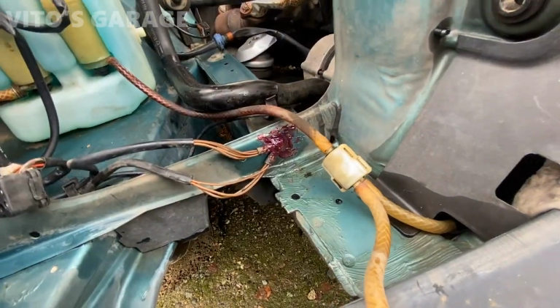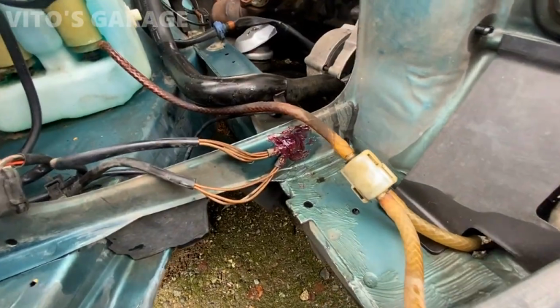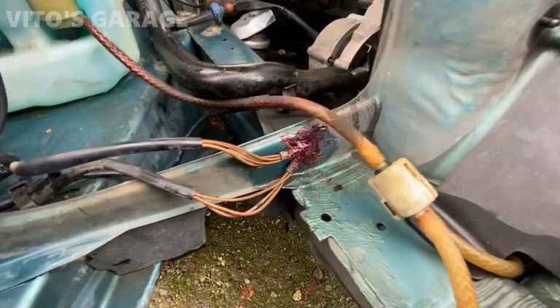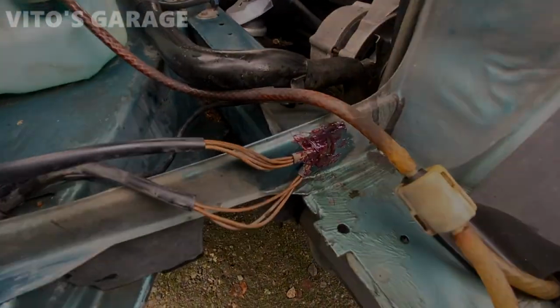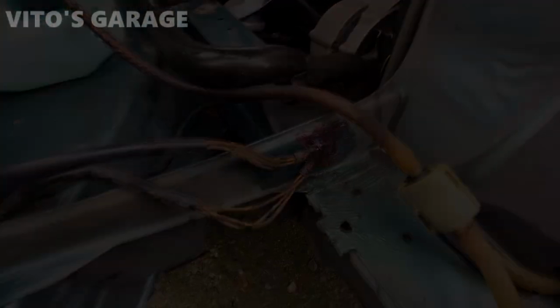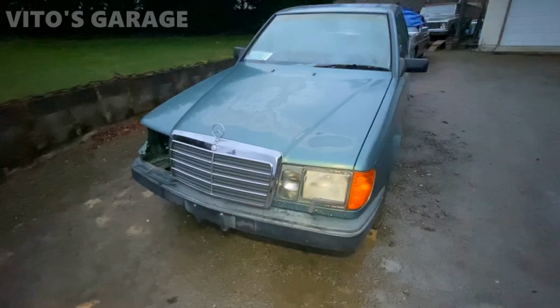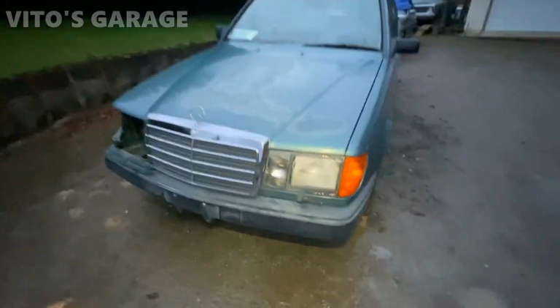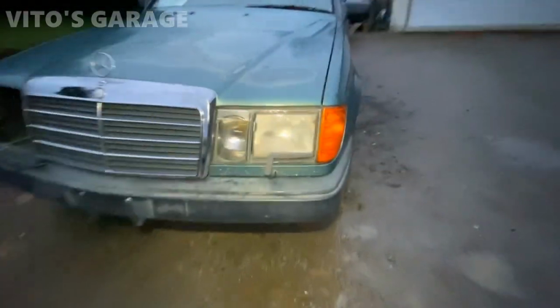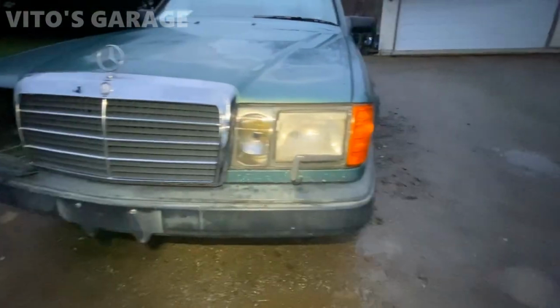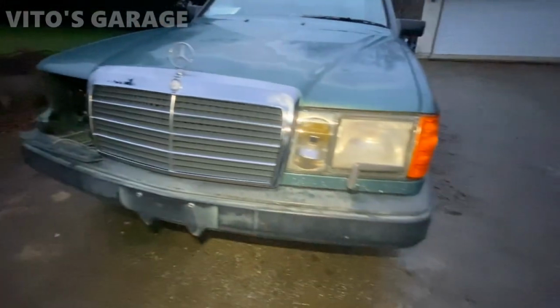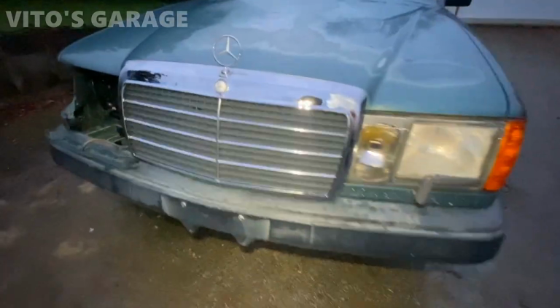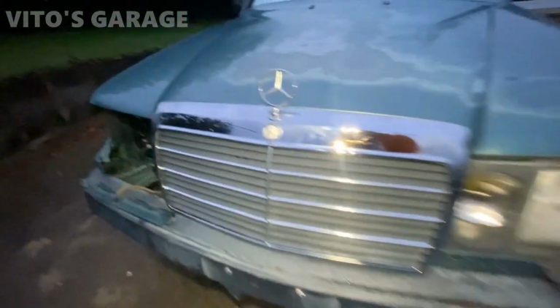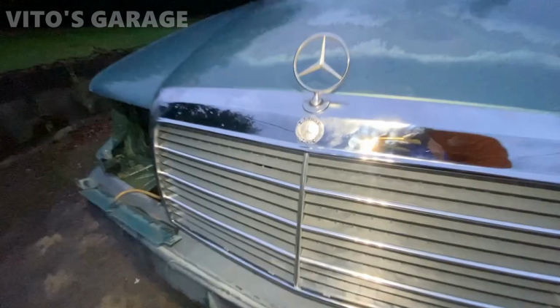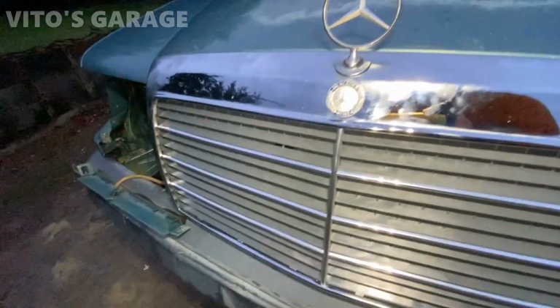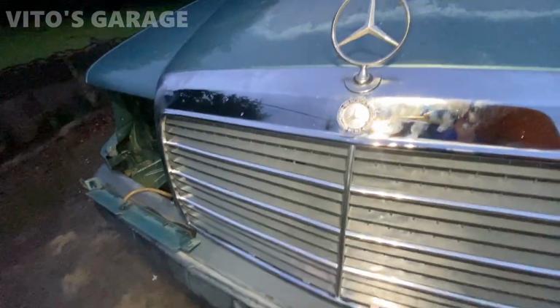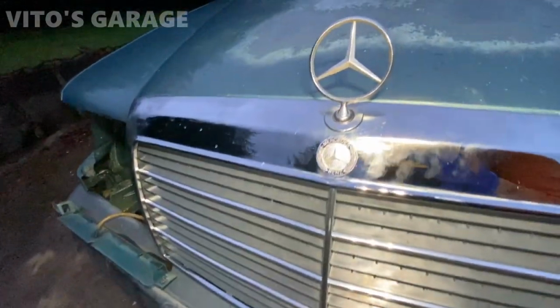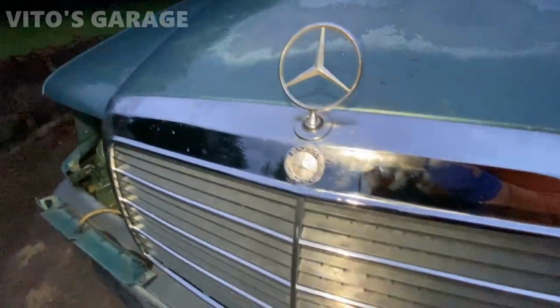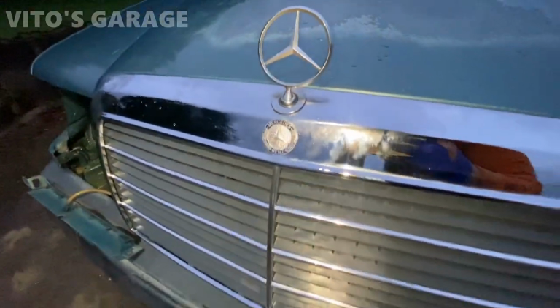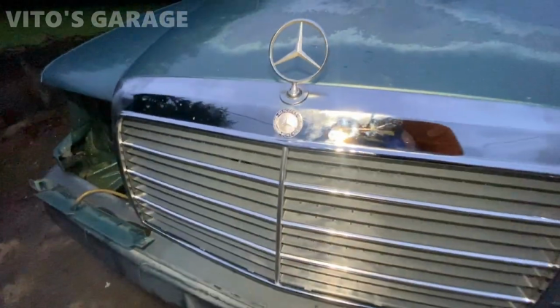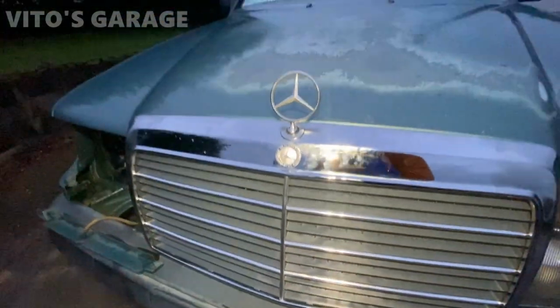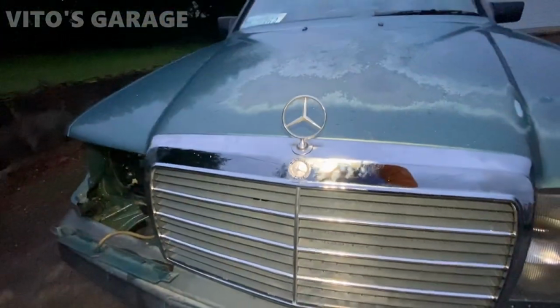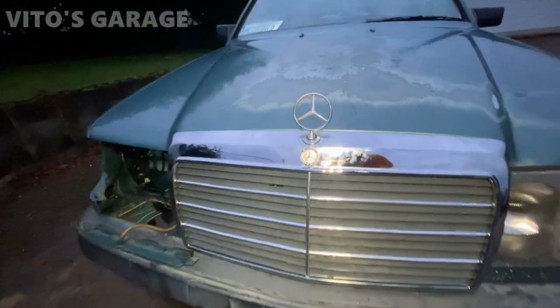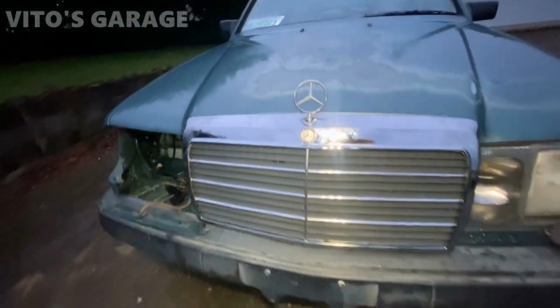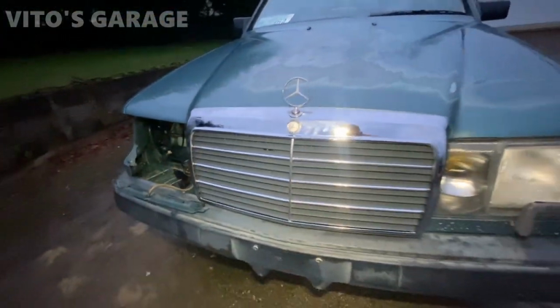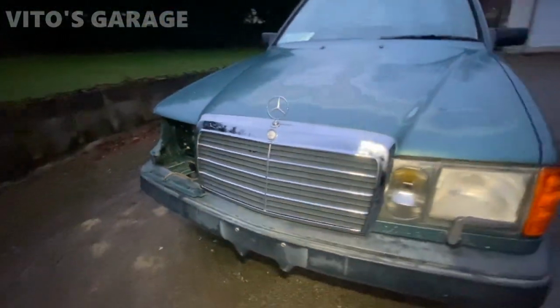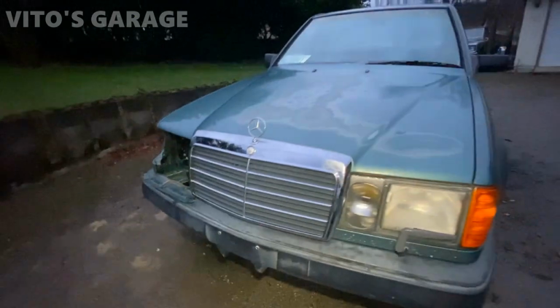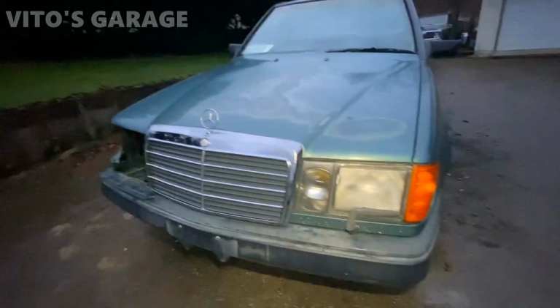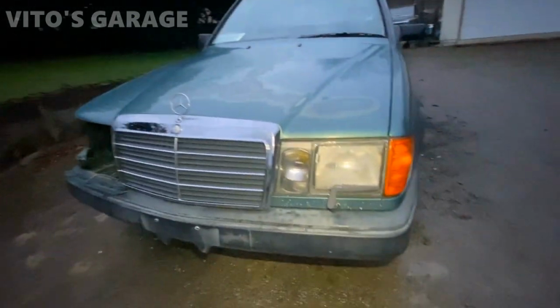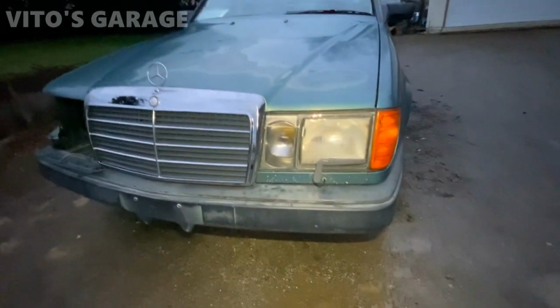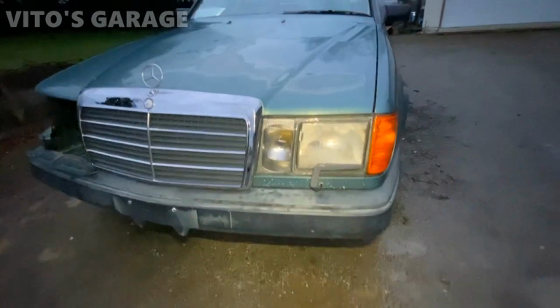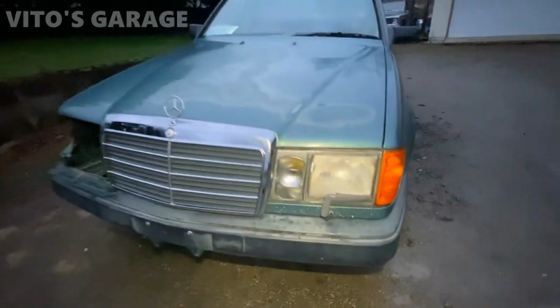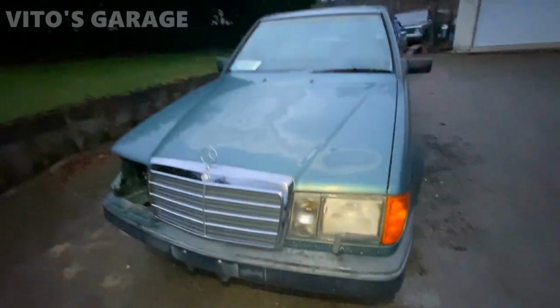Man, it's like a totally different car with this grille. Oh my god, looks so damn good. I can't wait to install that headlight right there. Wow.